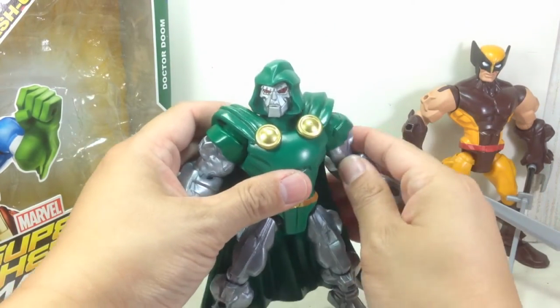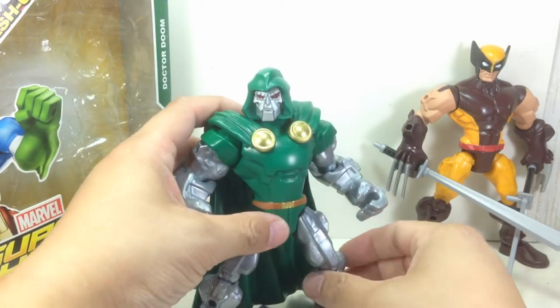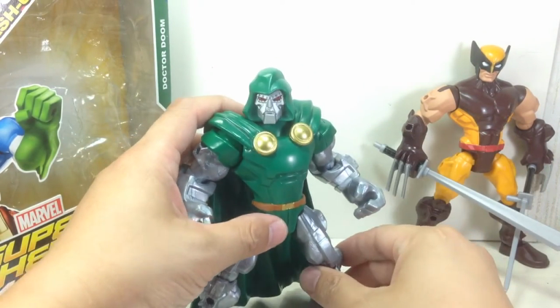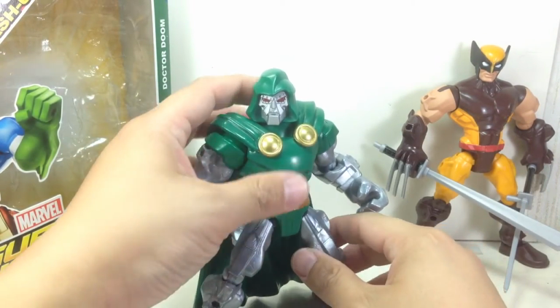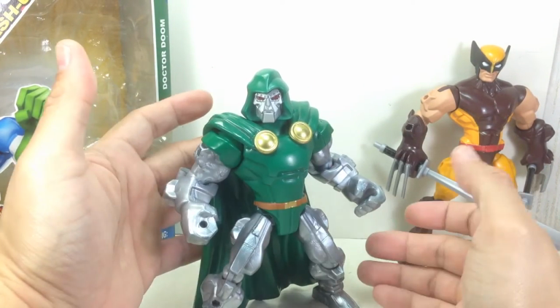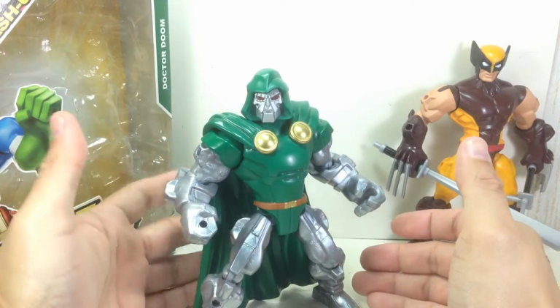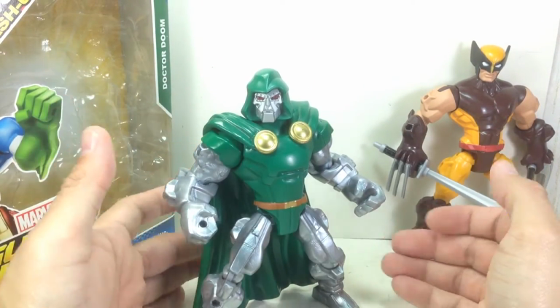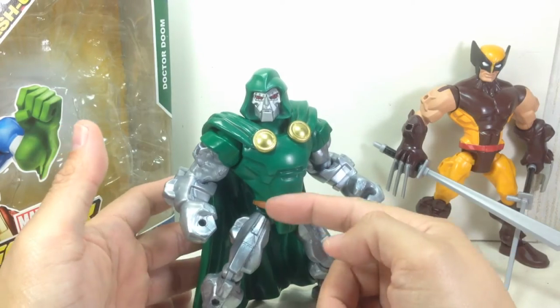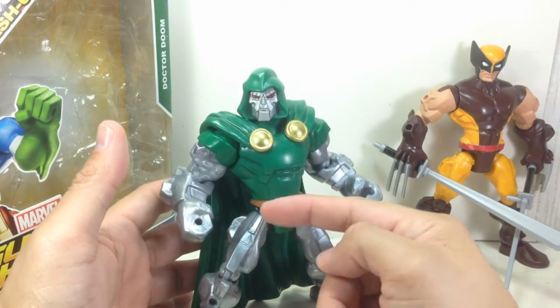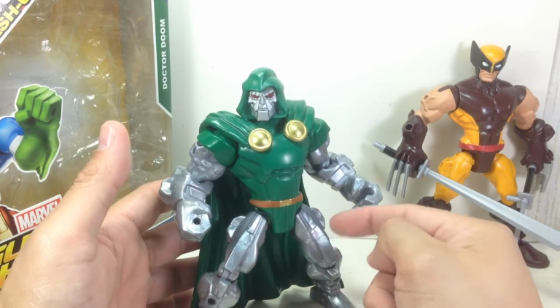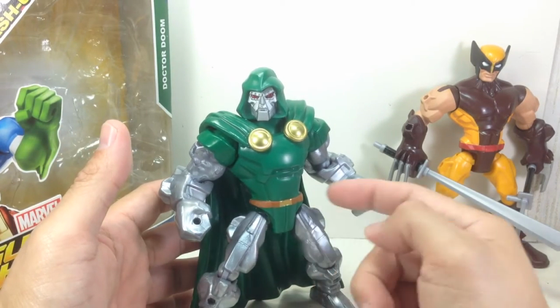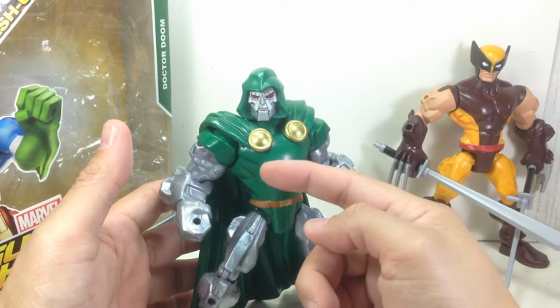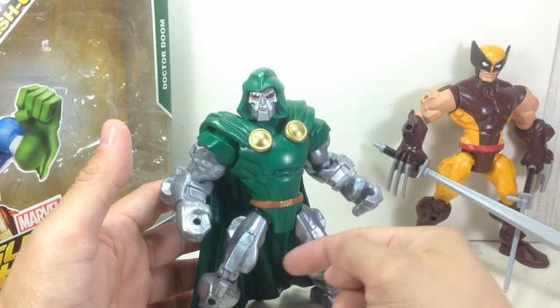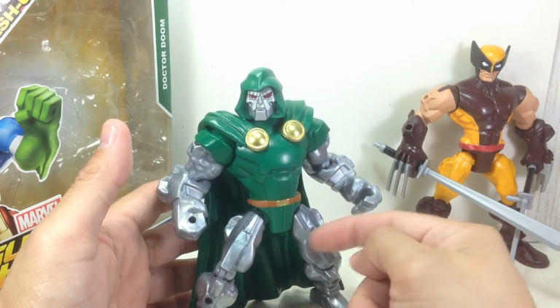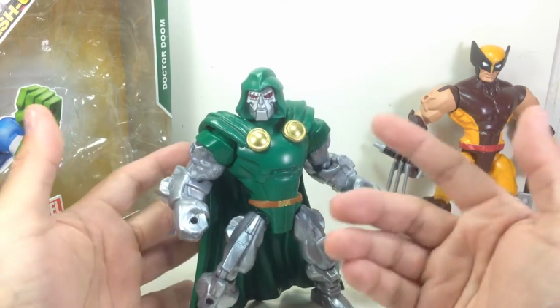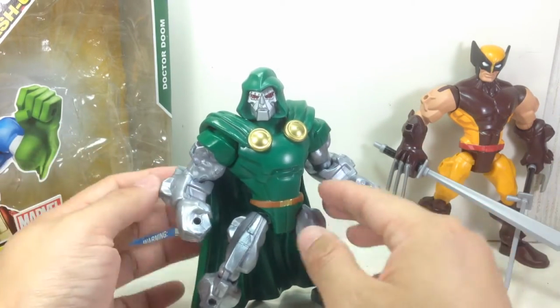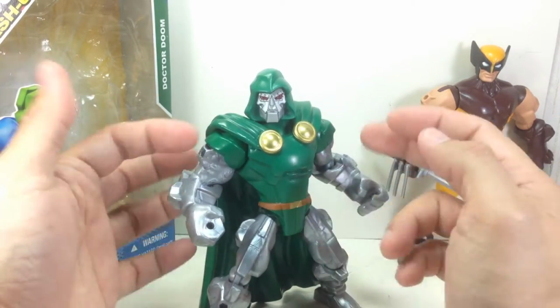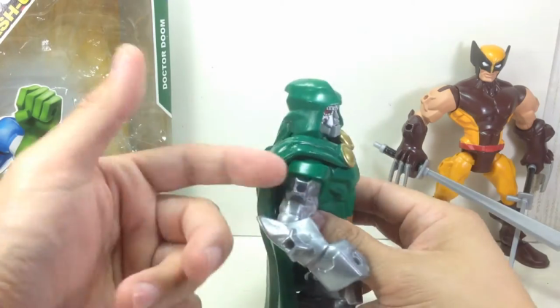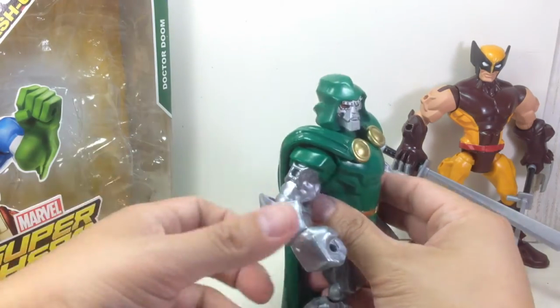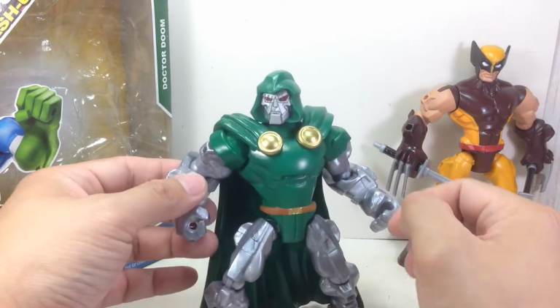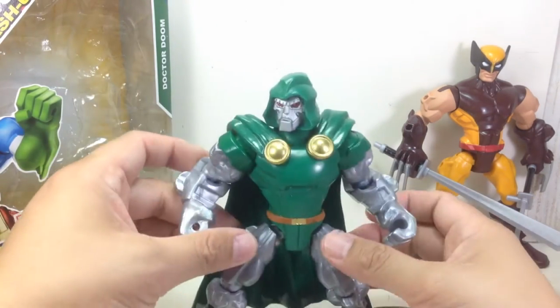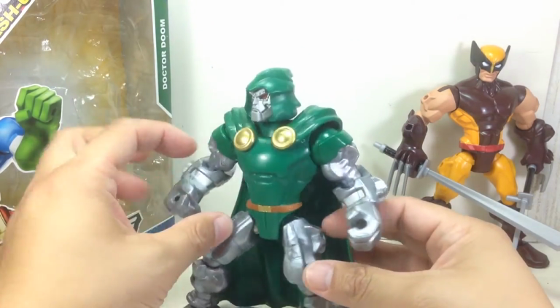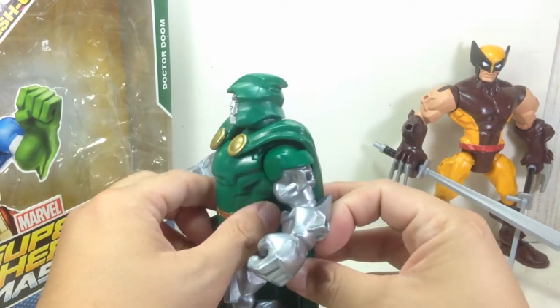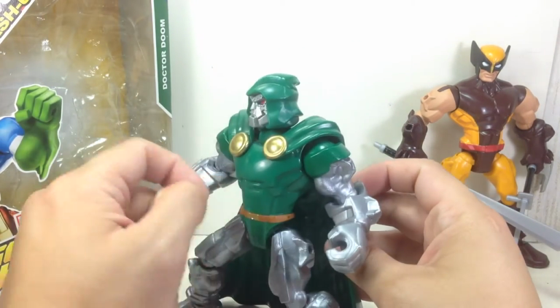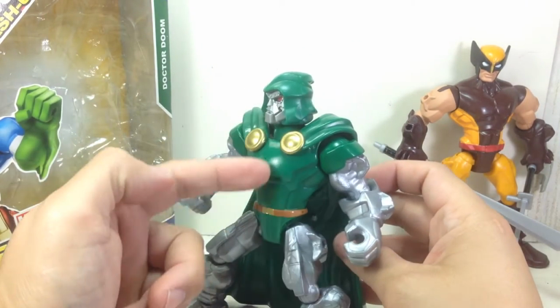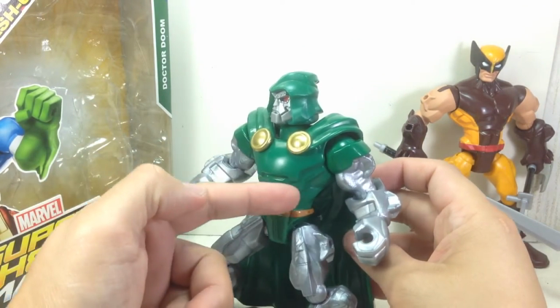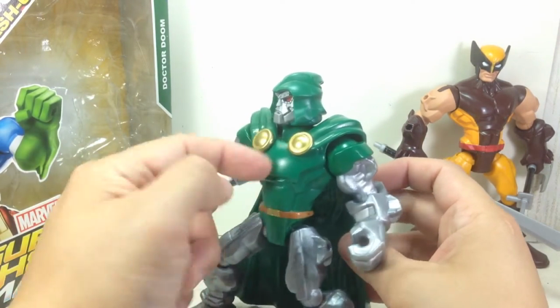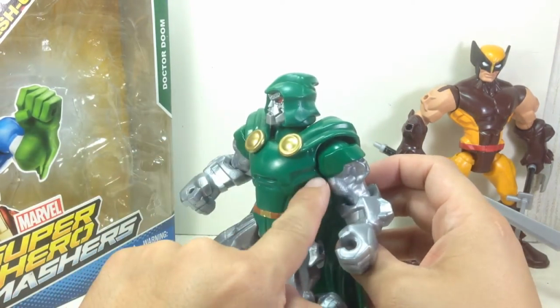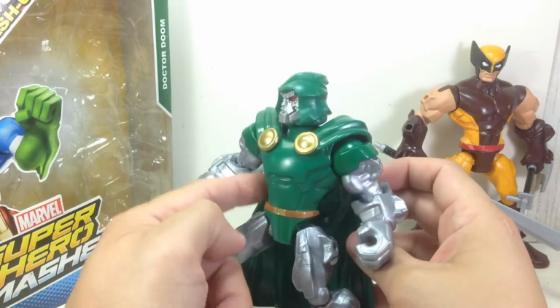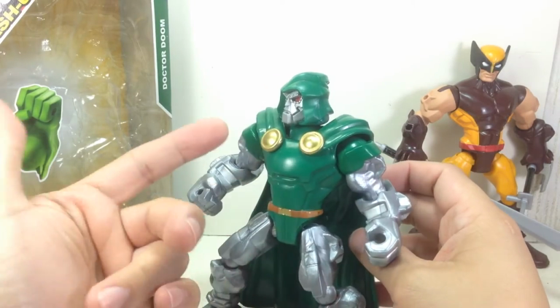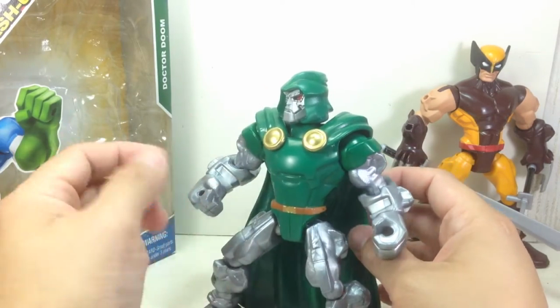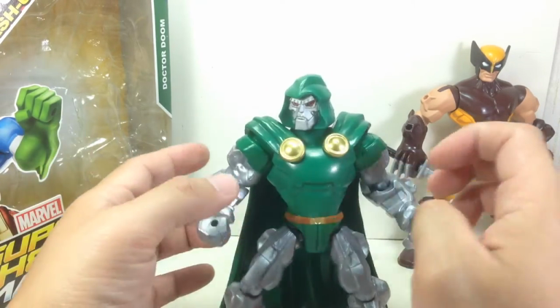I love this Dr. Doom figure. It's got that classic look to it. It doesn't have the waist cape or loincloth going all the way, but that's fine. Silver arms and legs to denote his armor. These parts should have been silver, but that's fine.